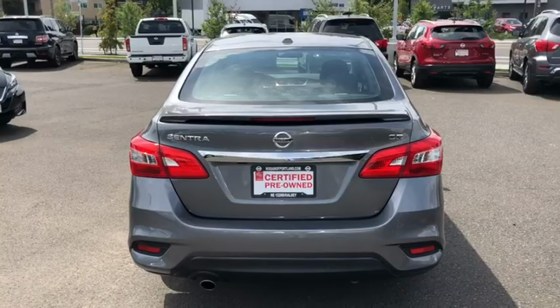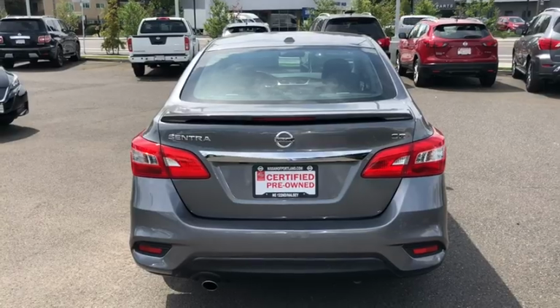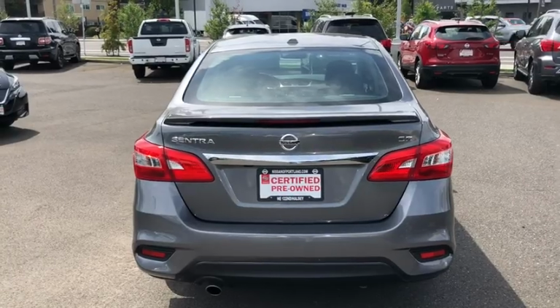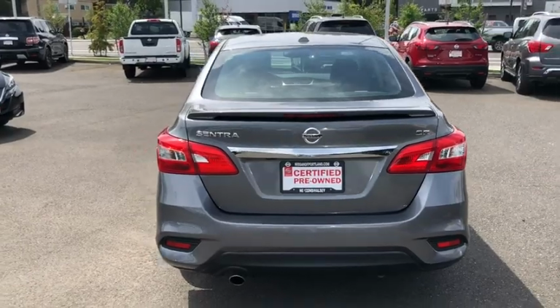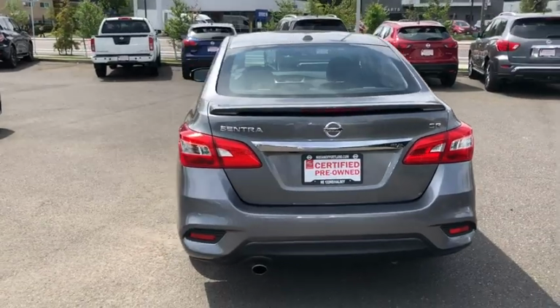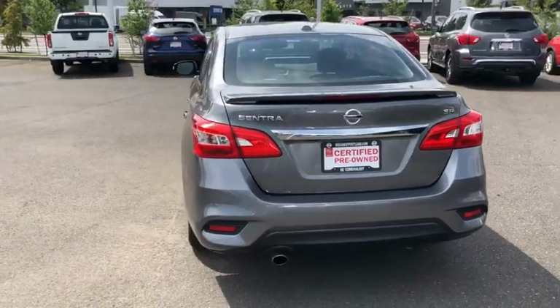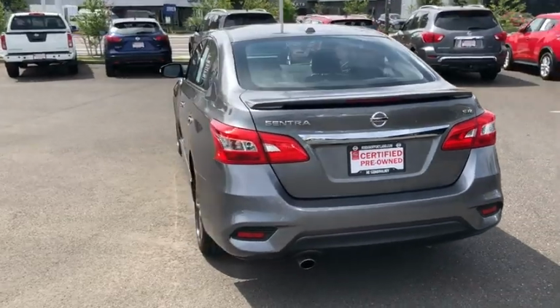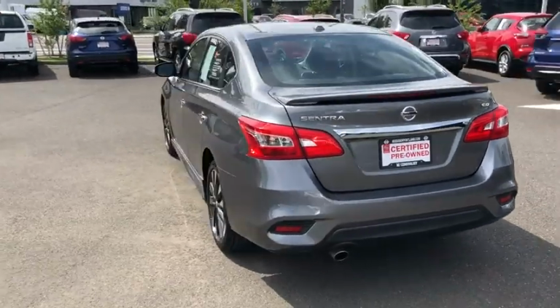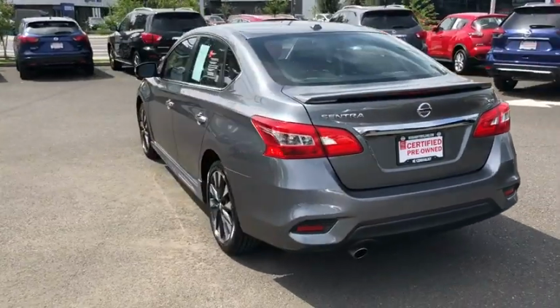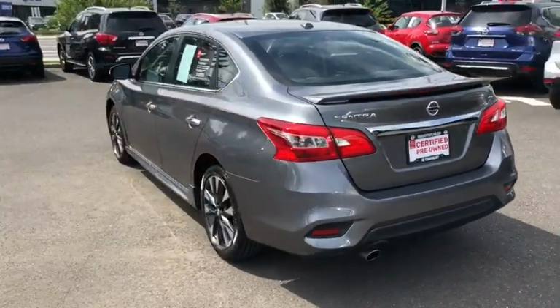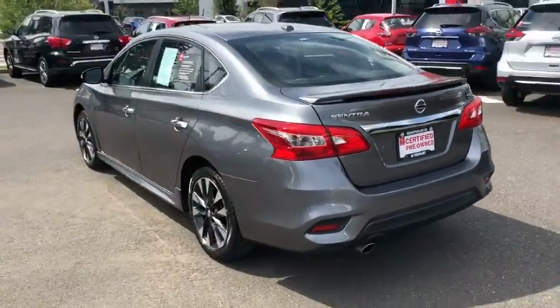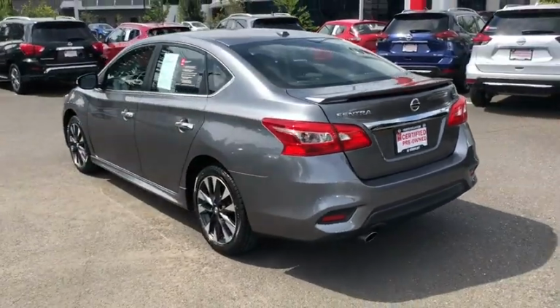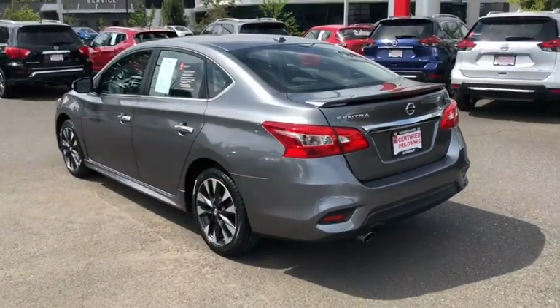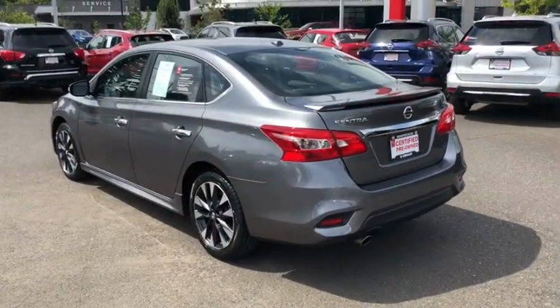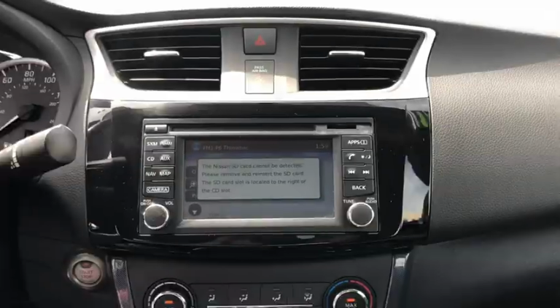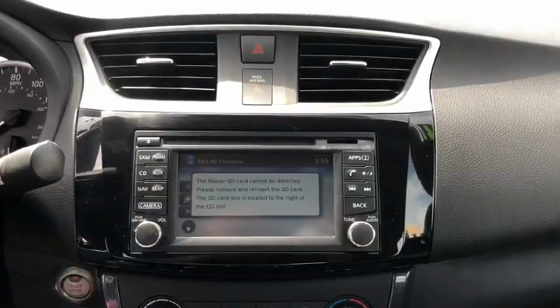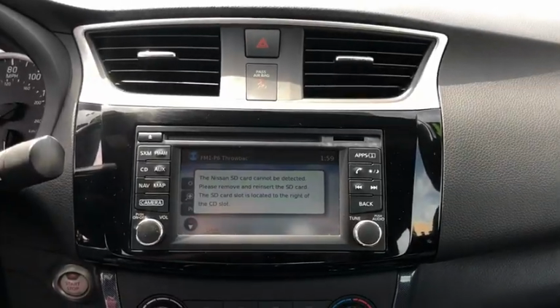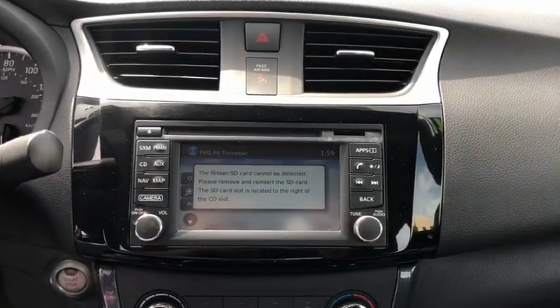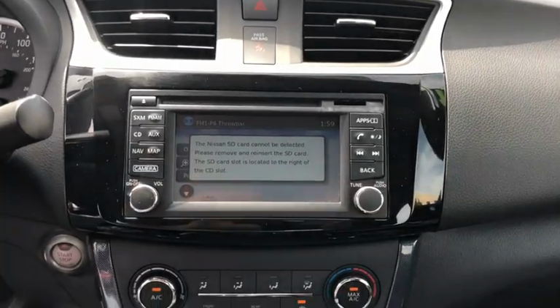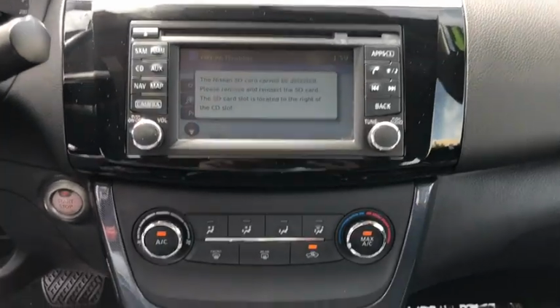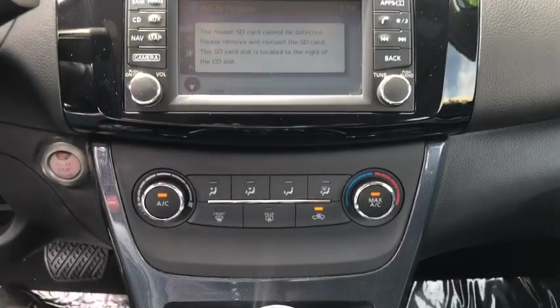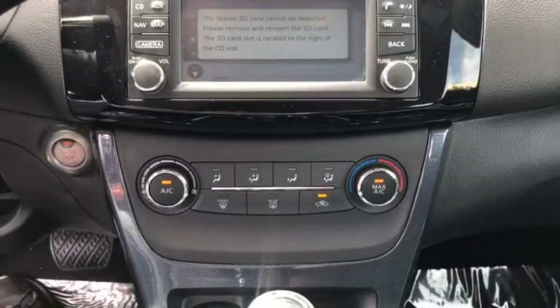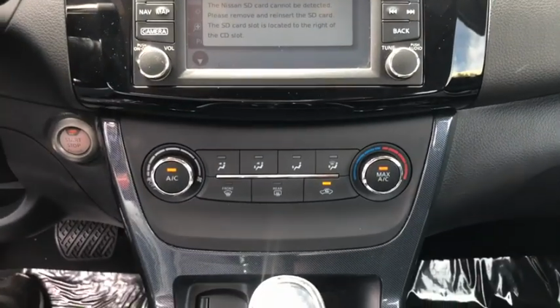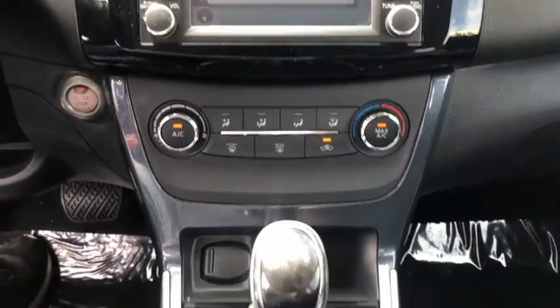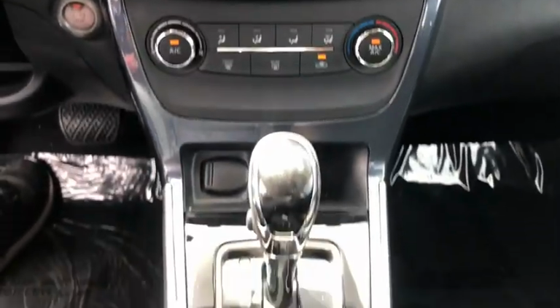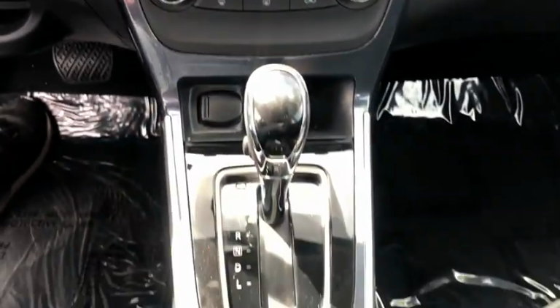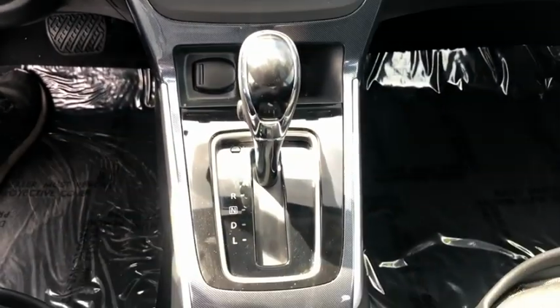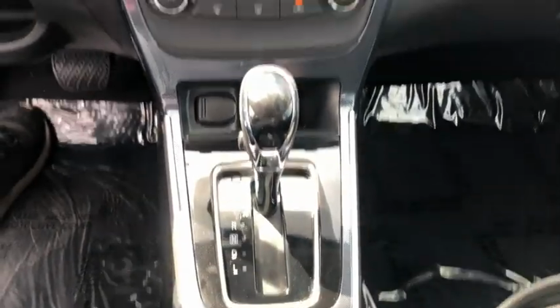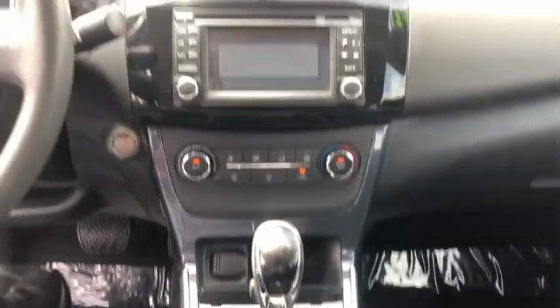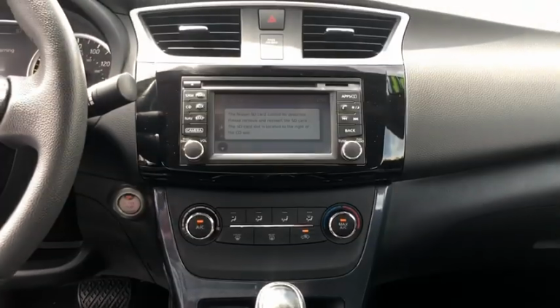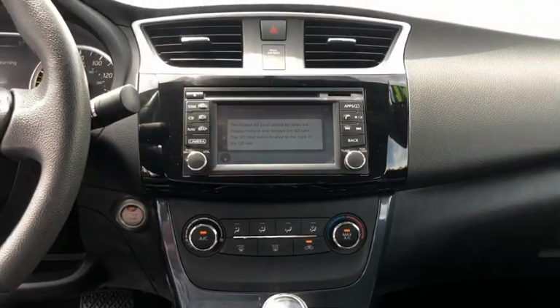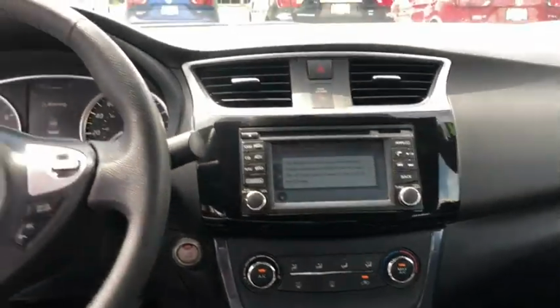ABS four-wheel, aluminum wheels, cruise control, front-wheel drive, rear defrost, premium sound system, auto-off headlights, AM-FM stereo radio, universal garage door opener.